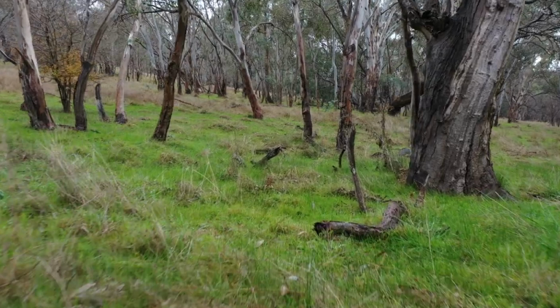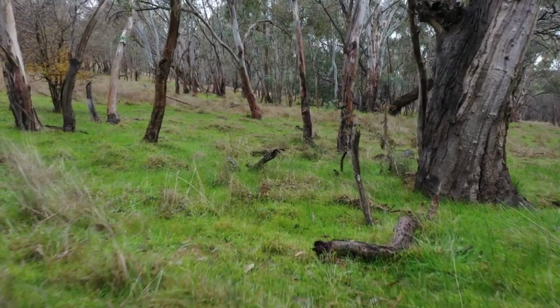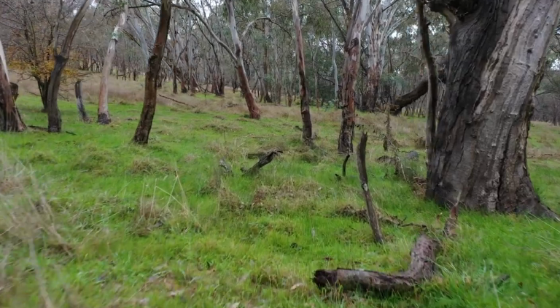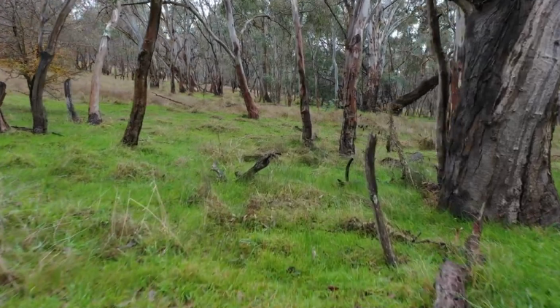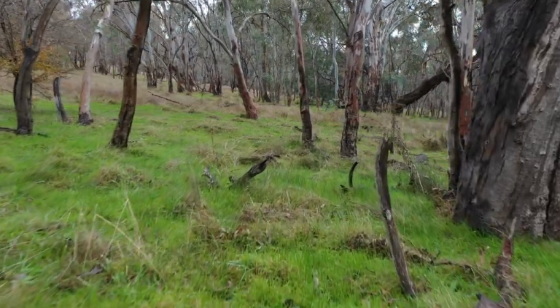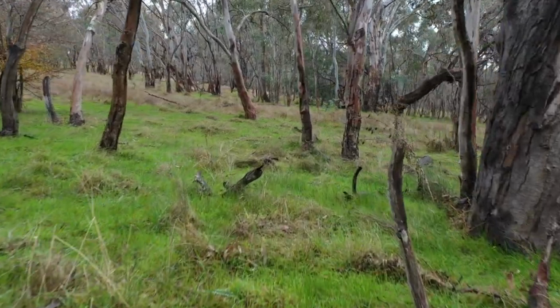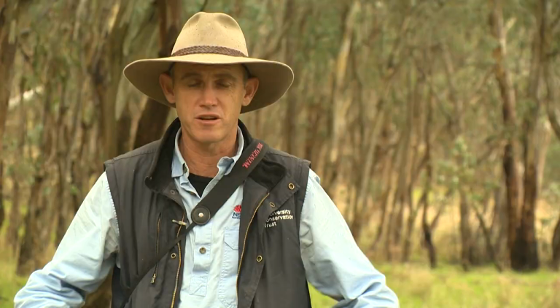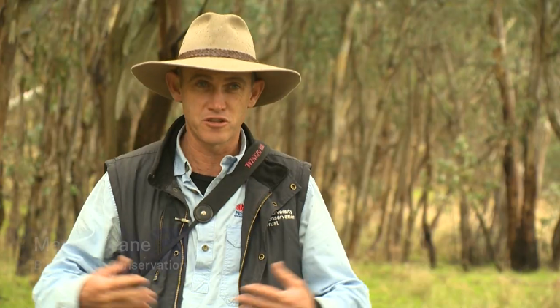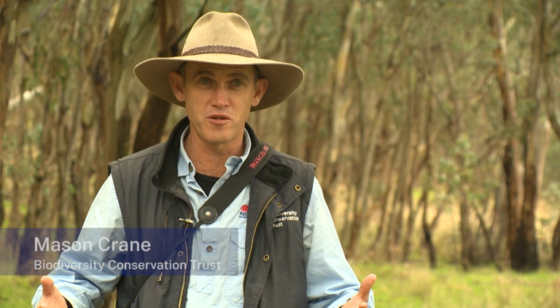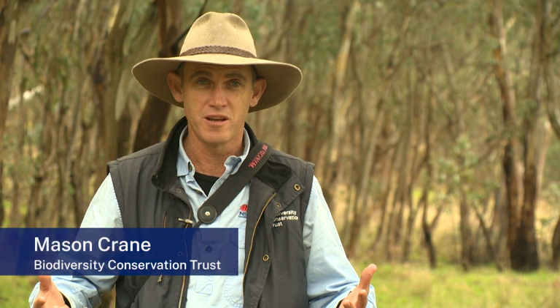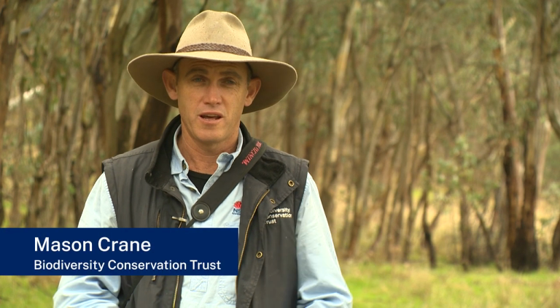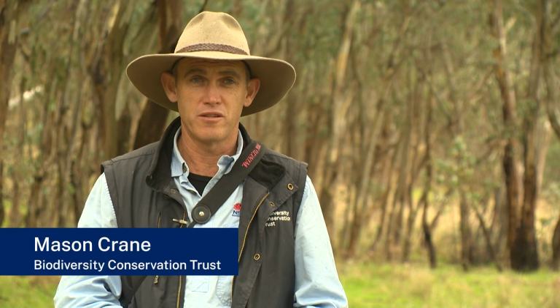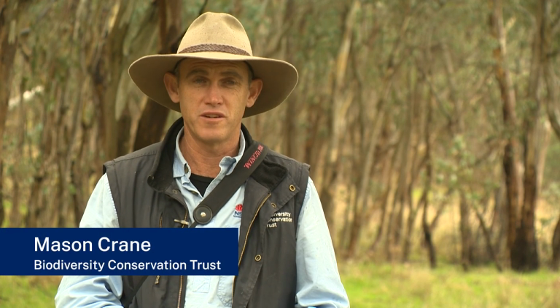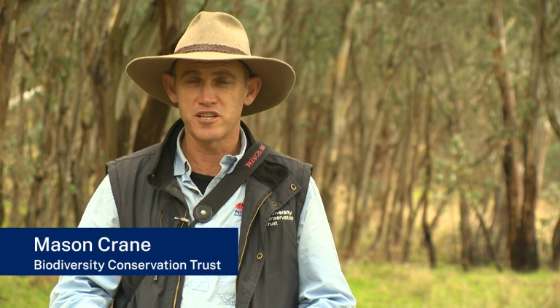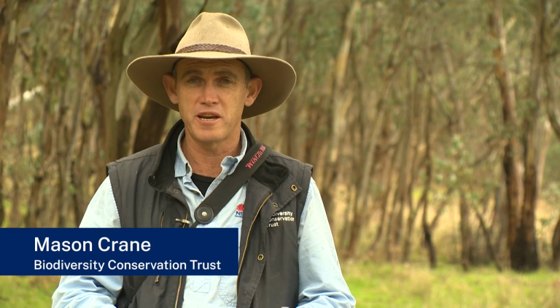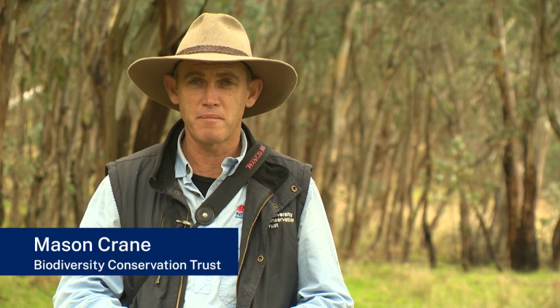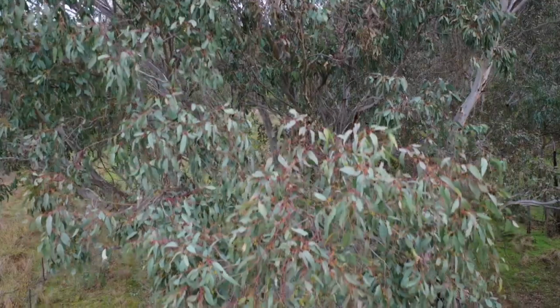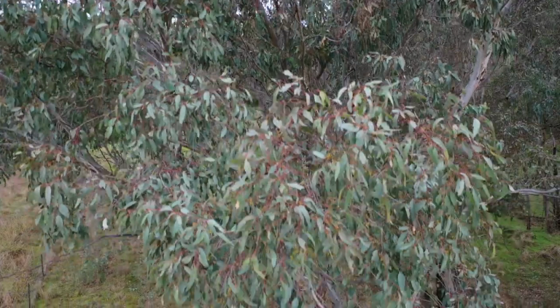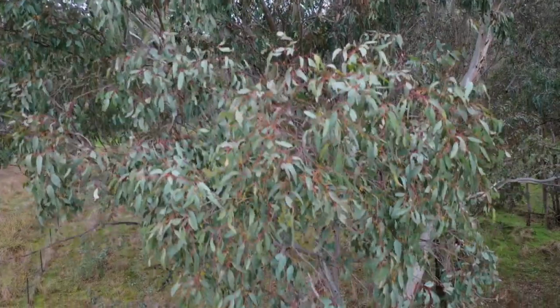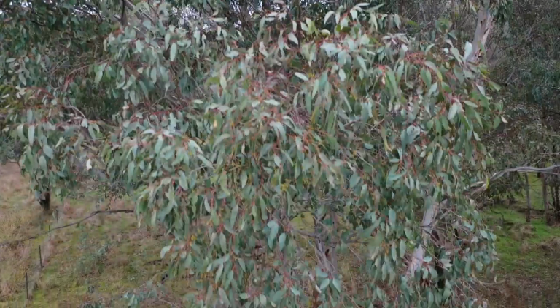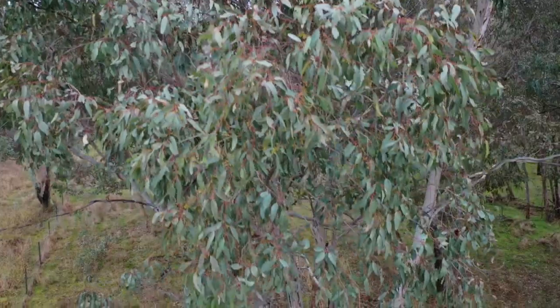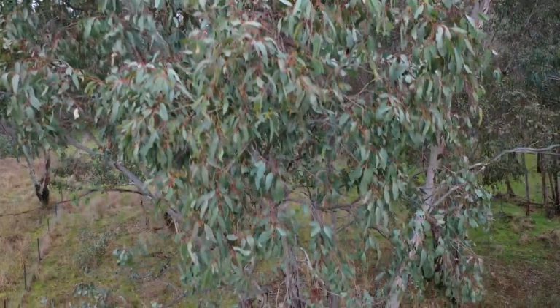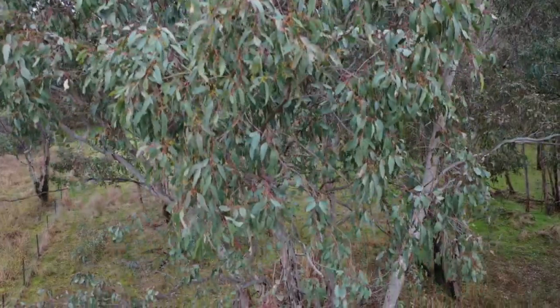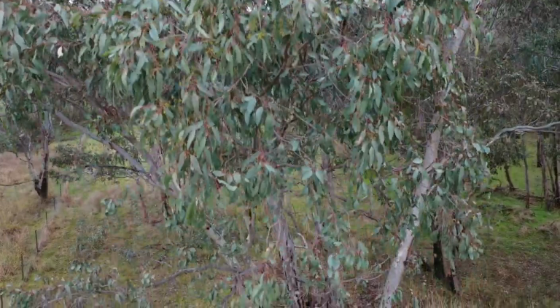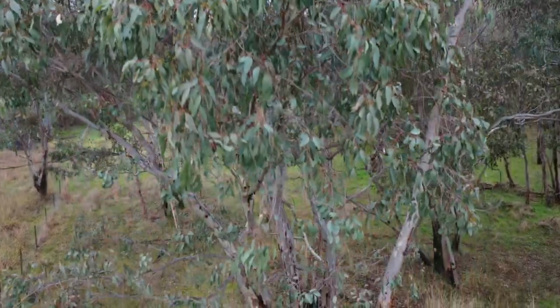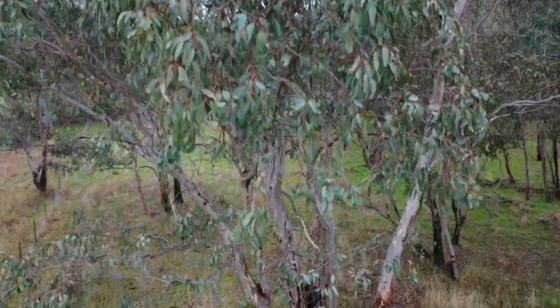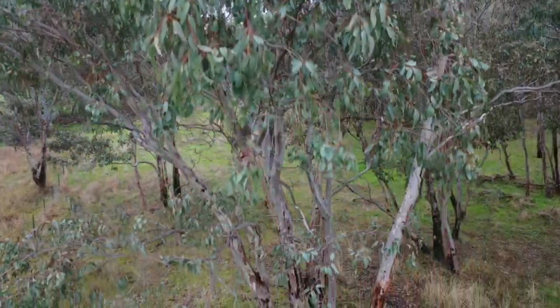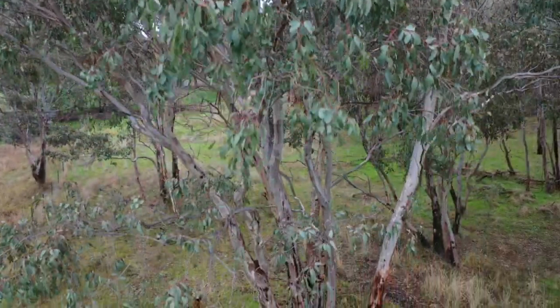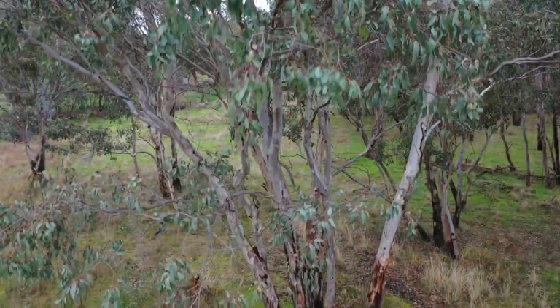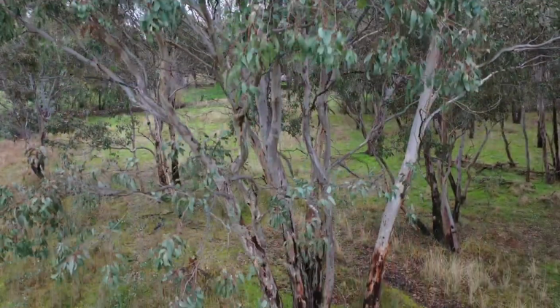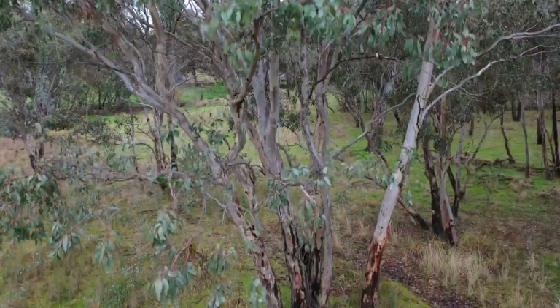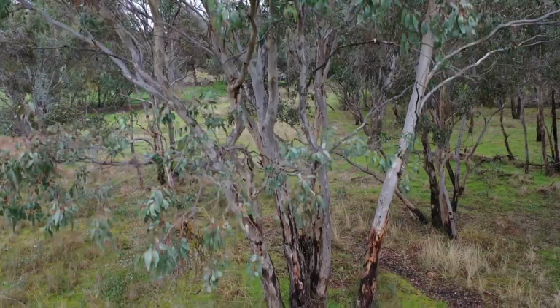The Boxcomb Grassy Woodlands is a threatened ecological community. The vegetation is predominantly dominated by three eucalypts: Blakely's Red Gum, White Box, and Yellow Box.